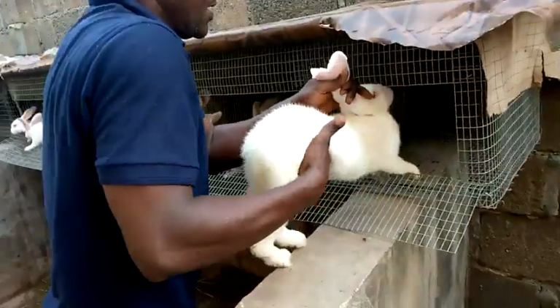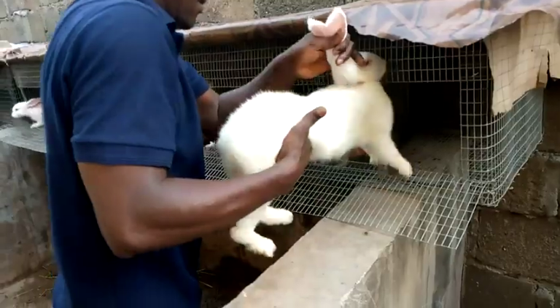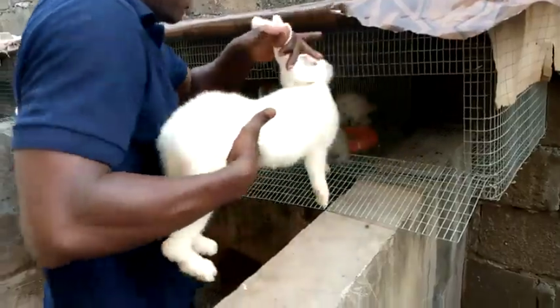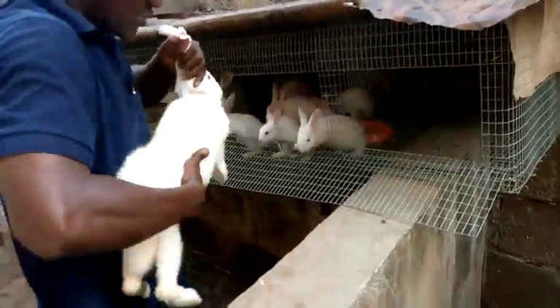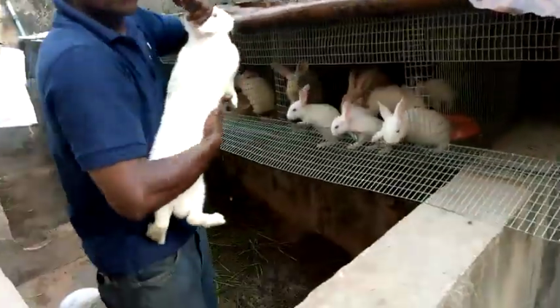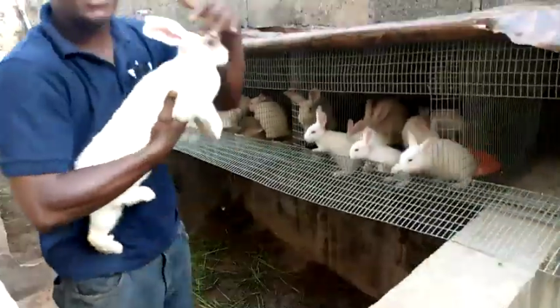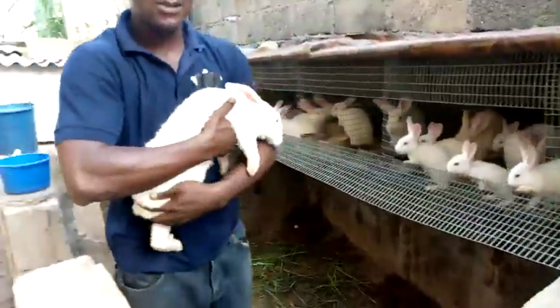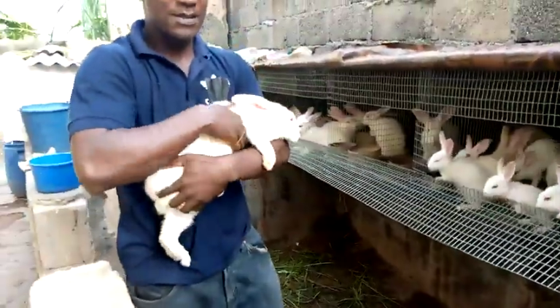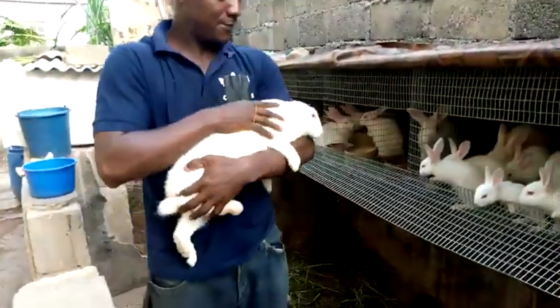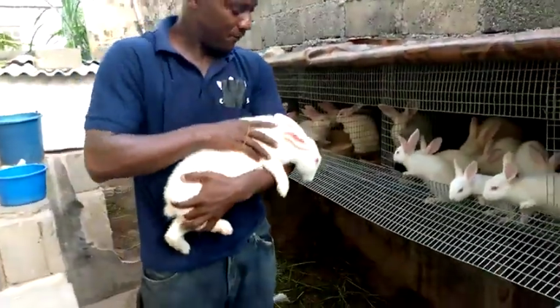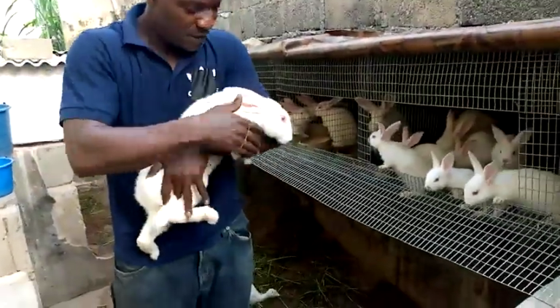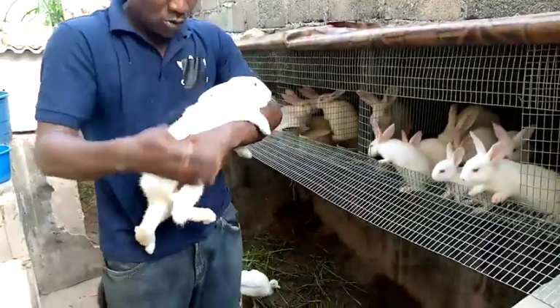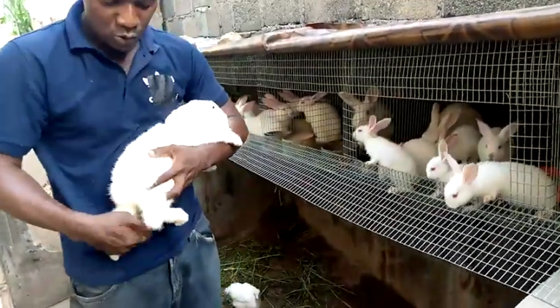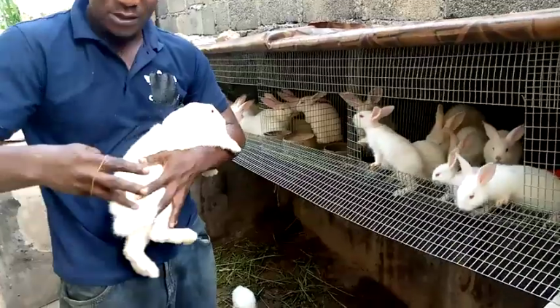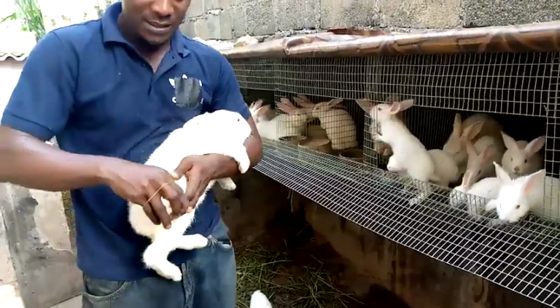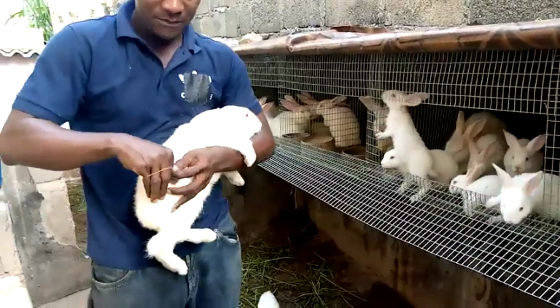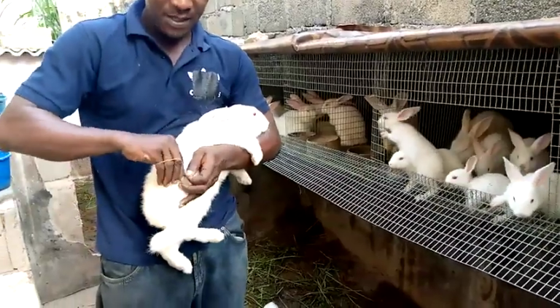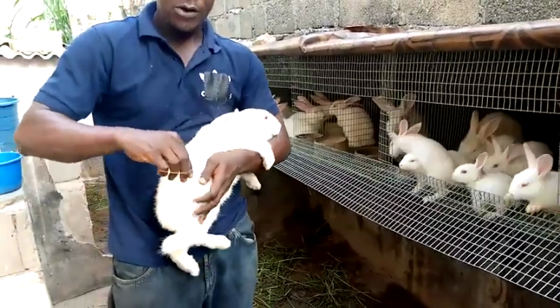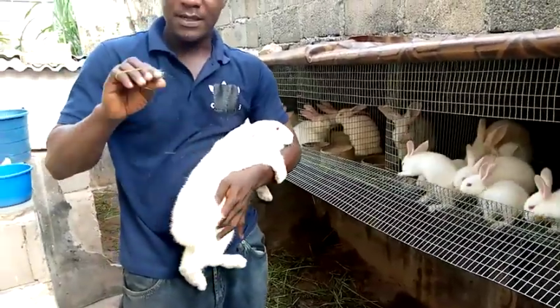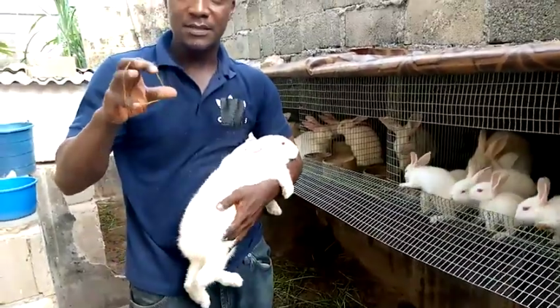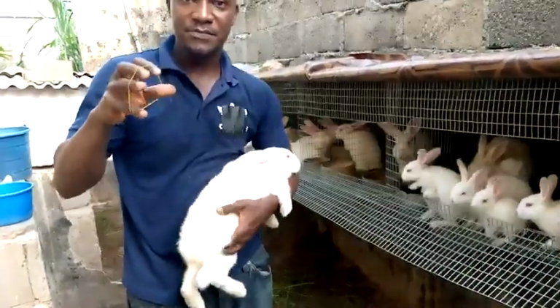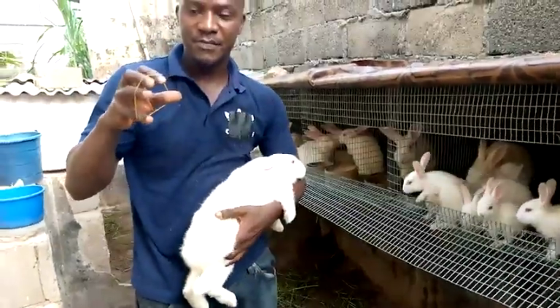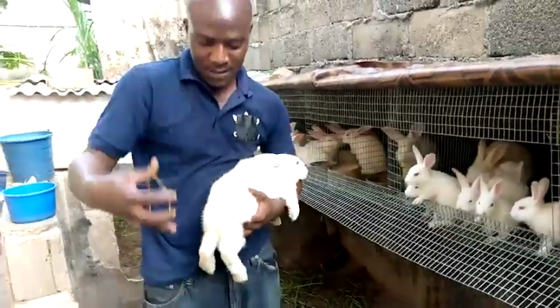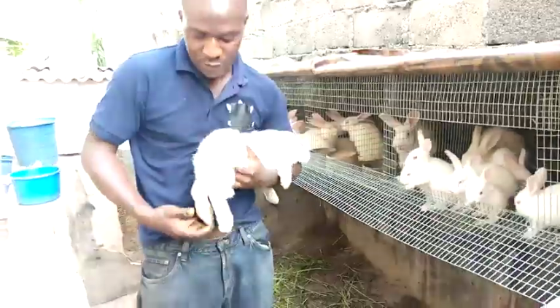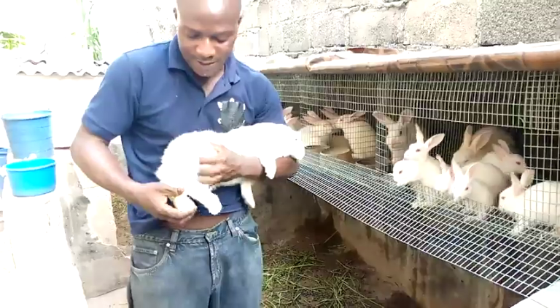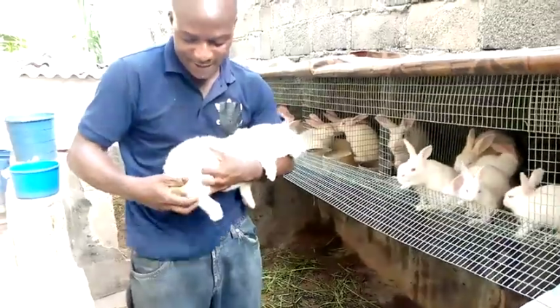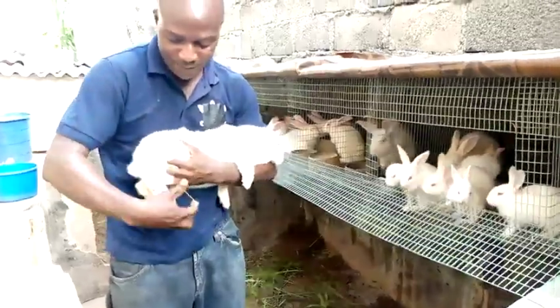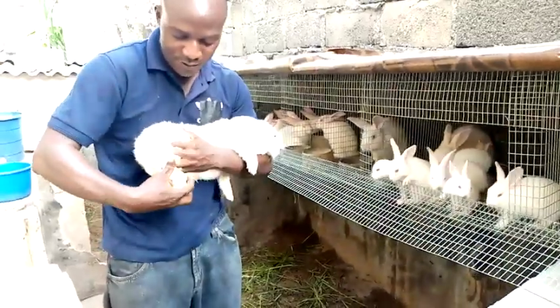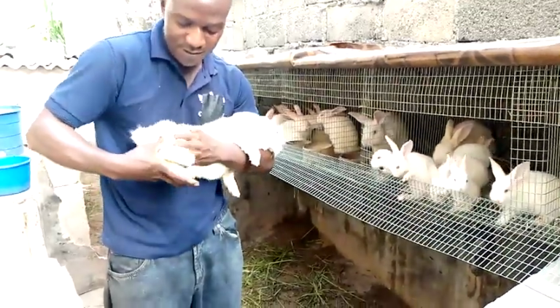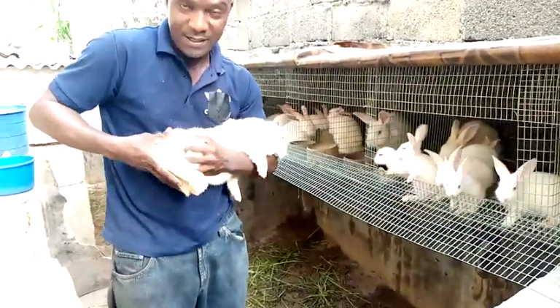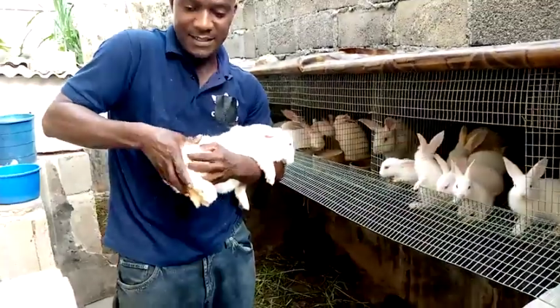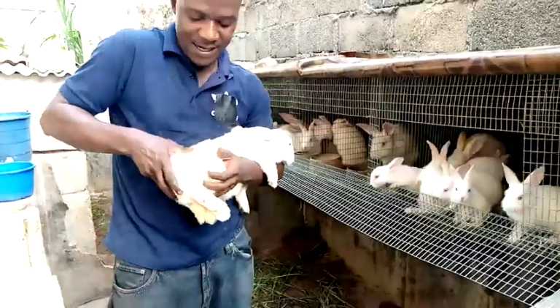Yeah, there you go, you can see, it's so massive. So what you are going to do is, you get a rubber band, then you stick it inside both legs, the hind legs.